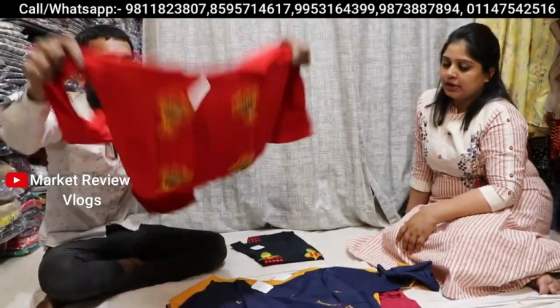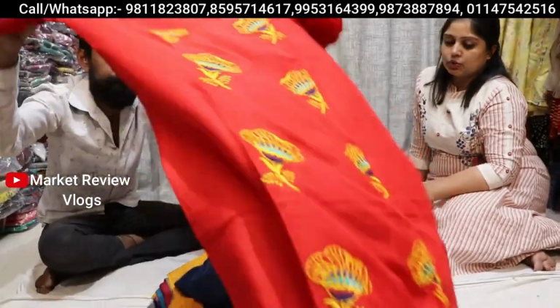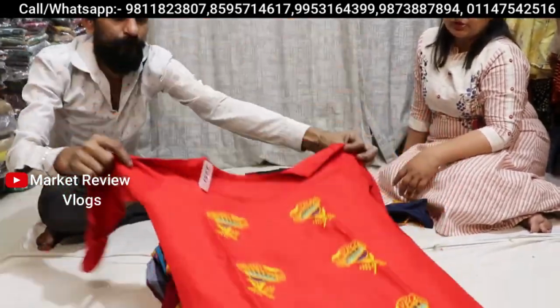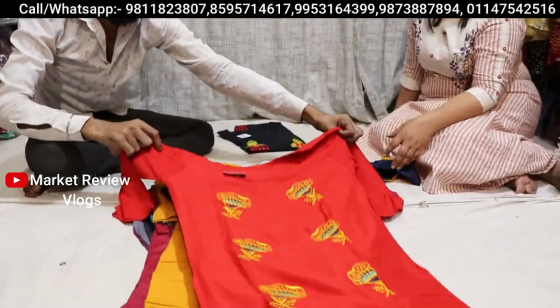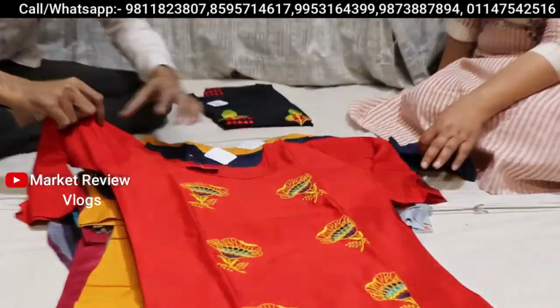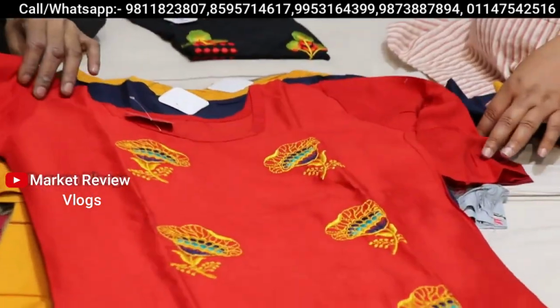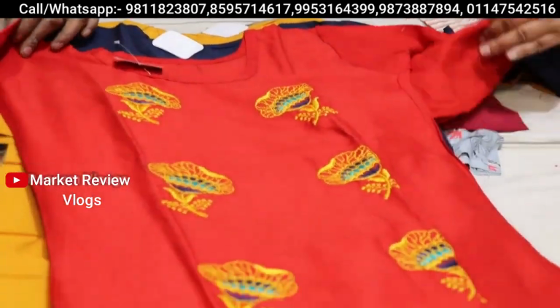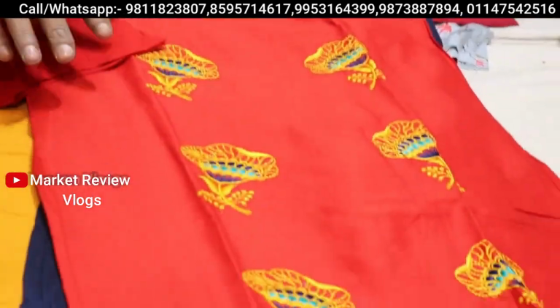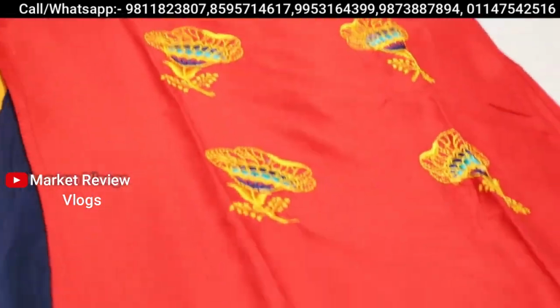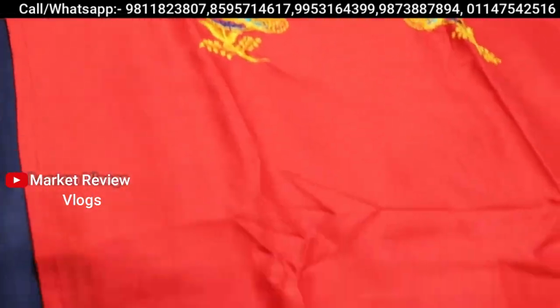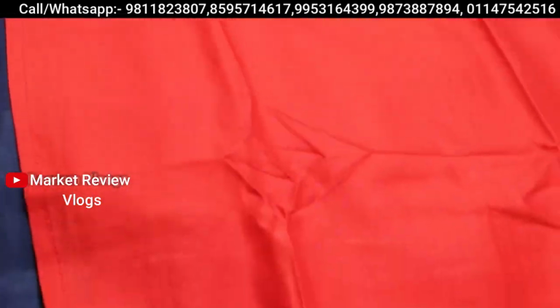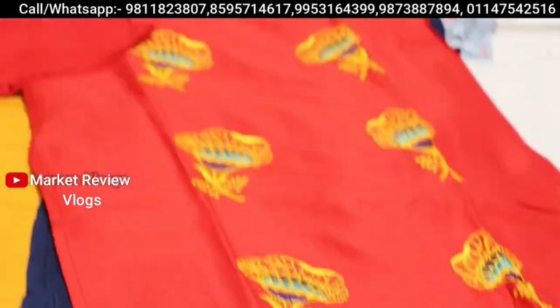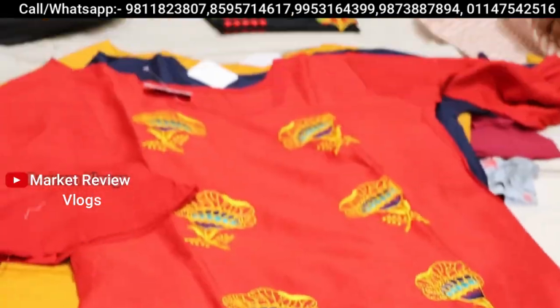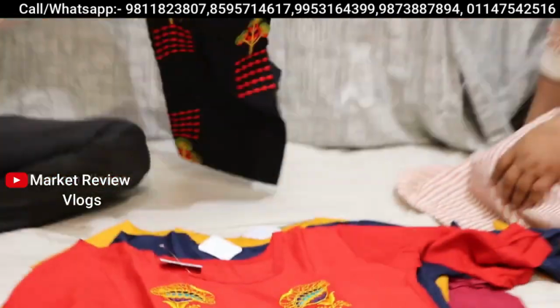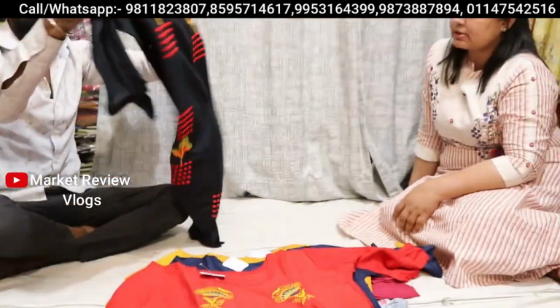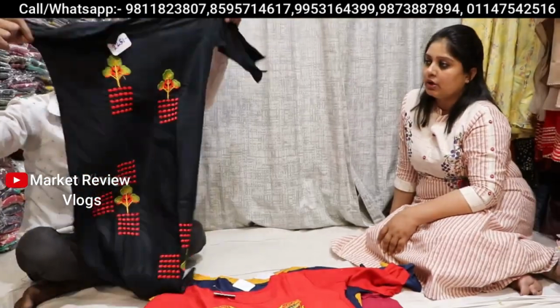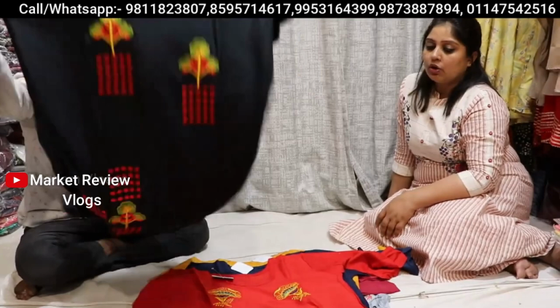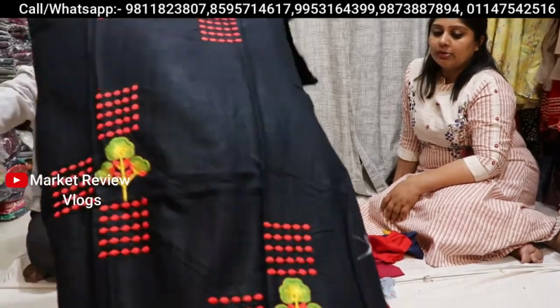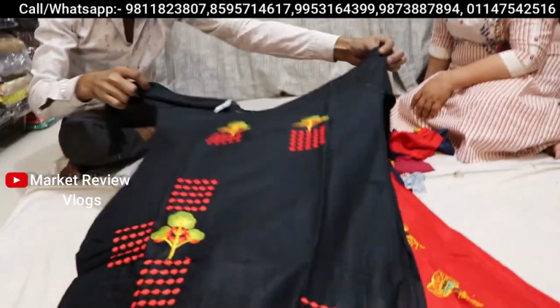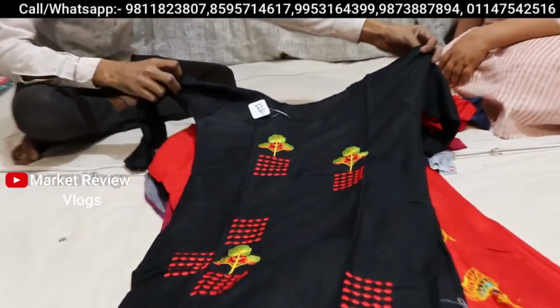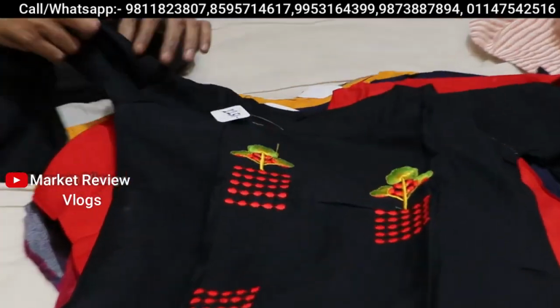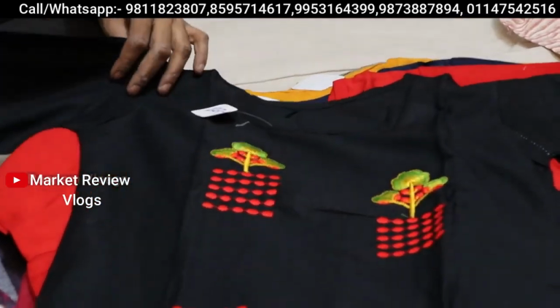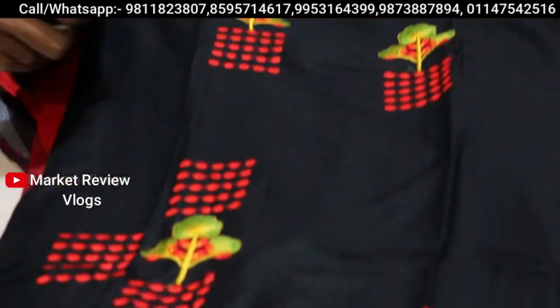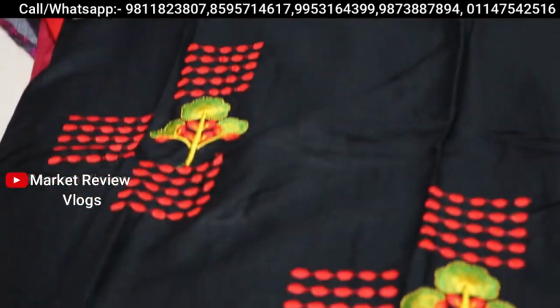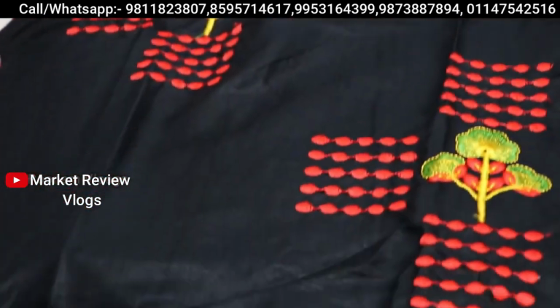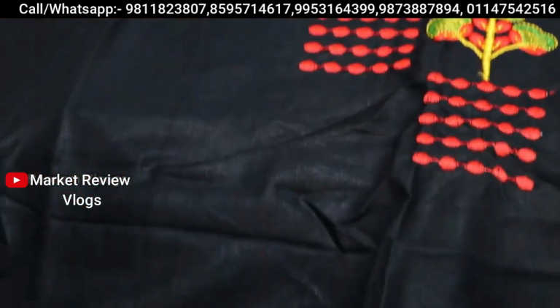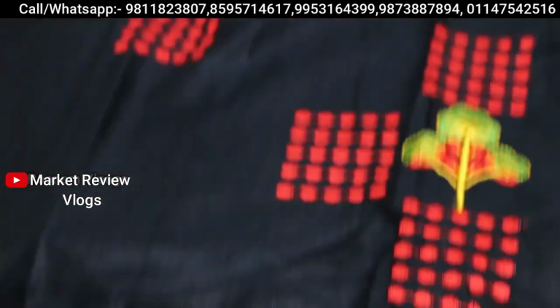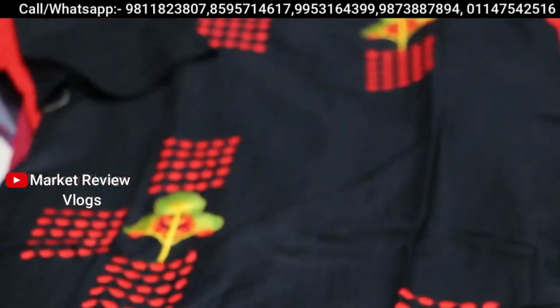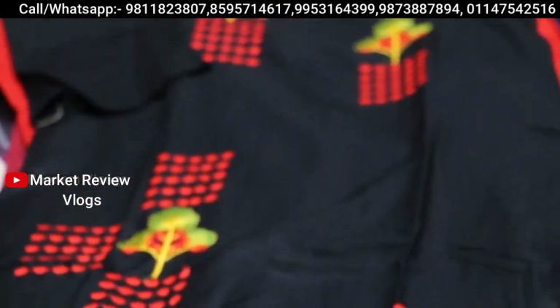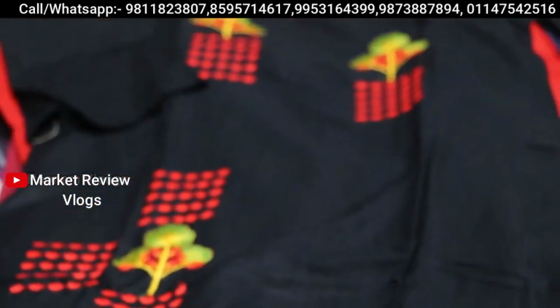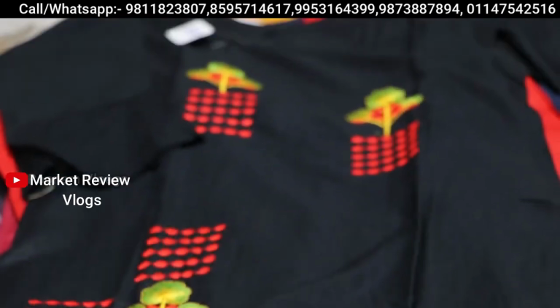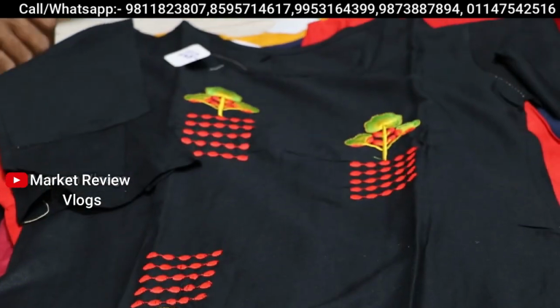And you can see this in 225 rupees — one by one, a great variety. You can see here — it is very big. This is also very big. This is only 225 rupees. Very big indeed.